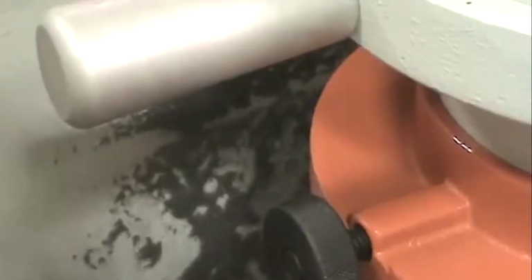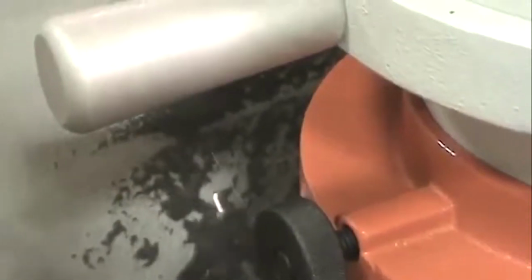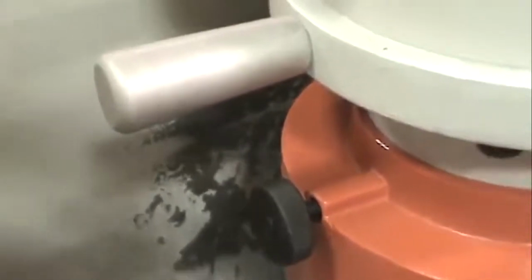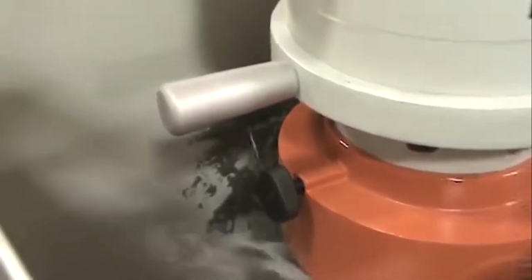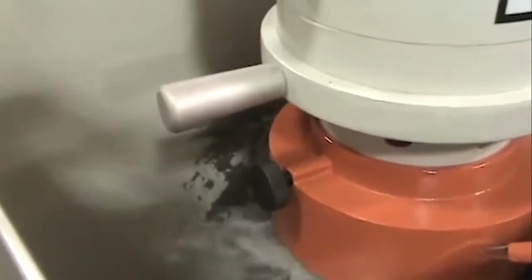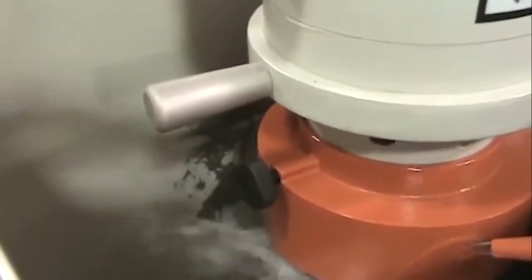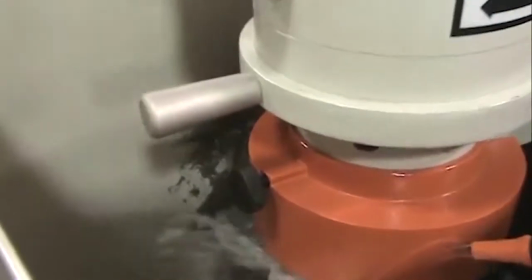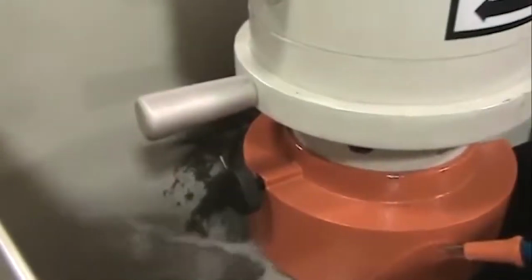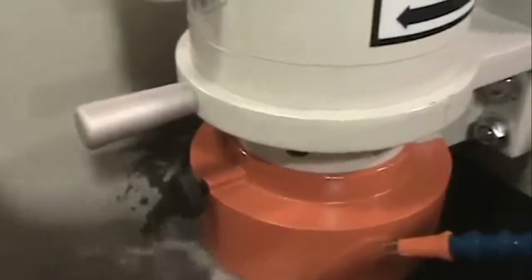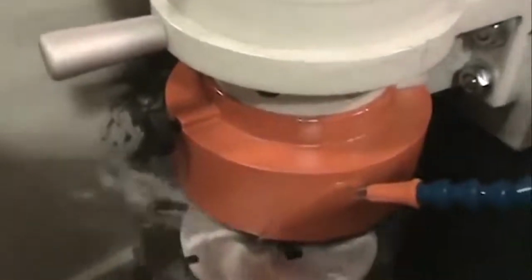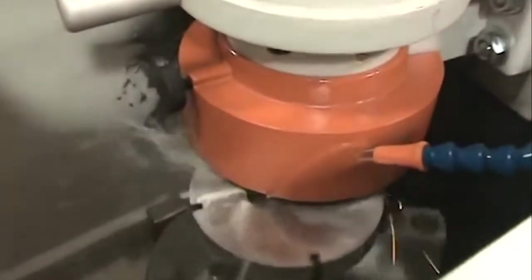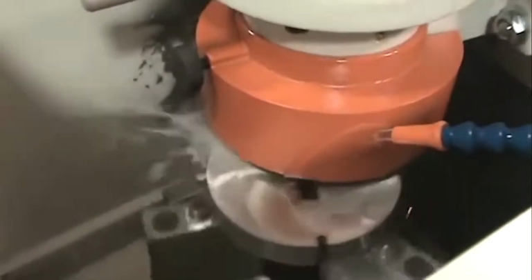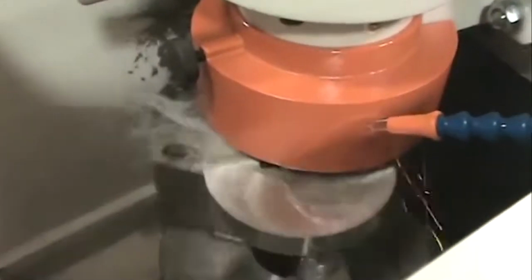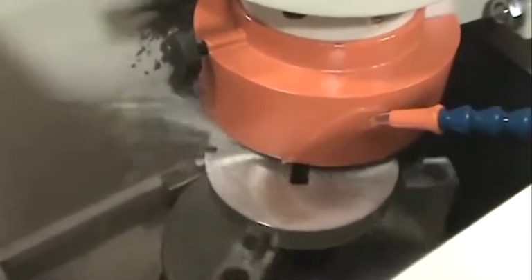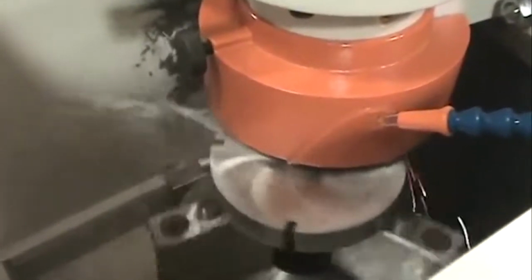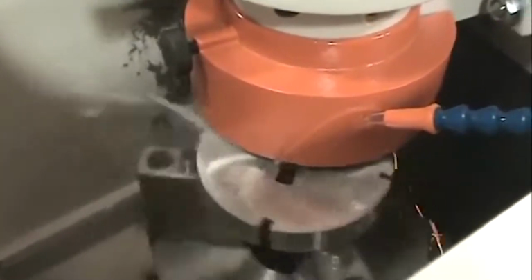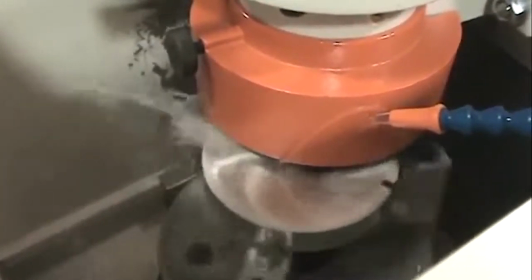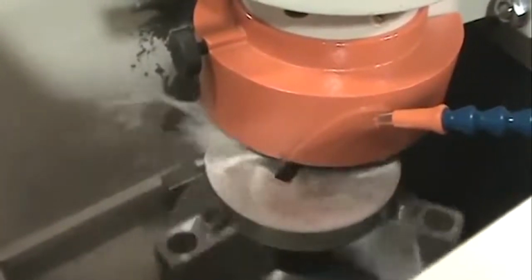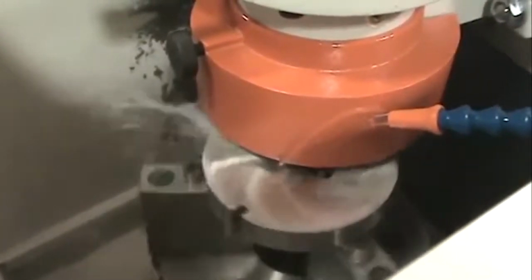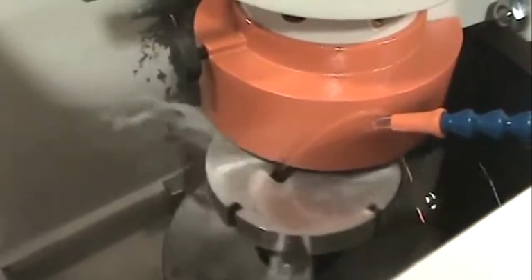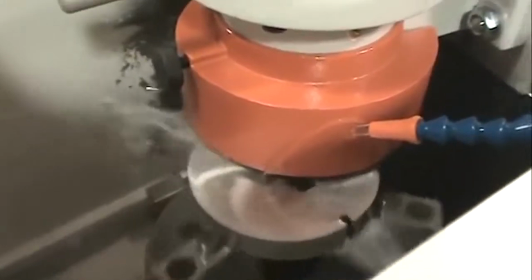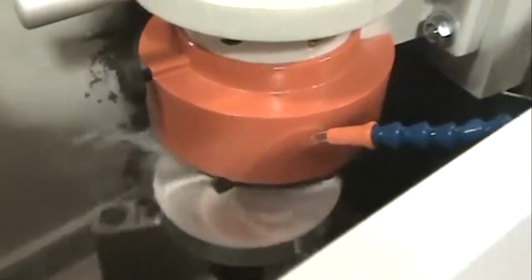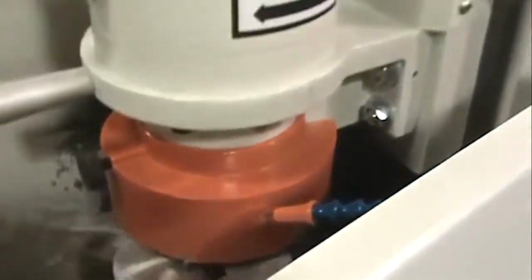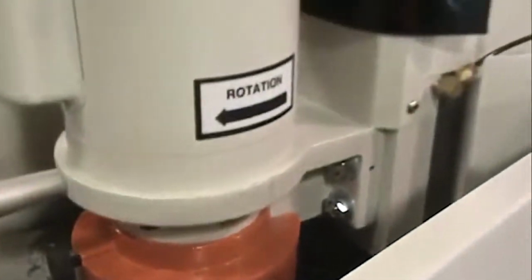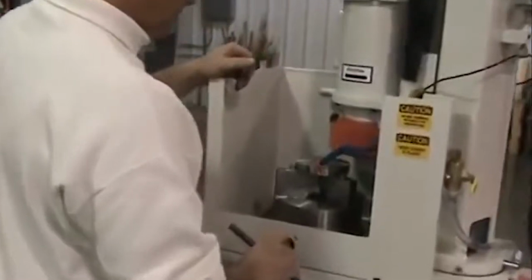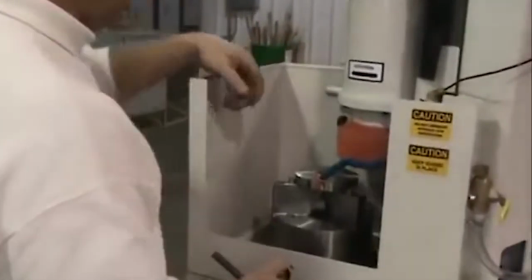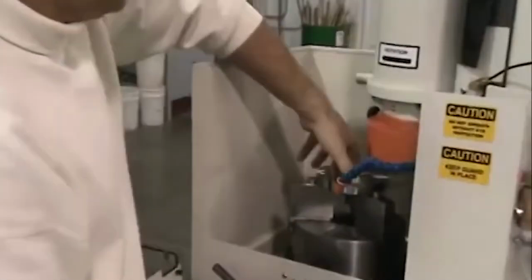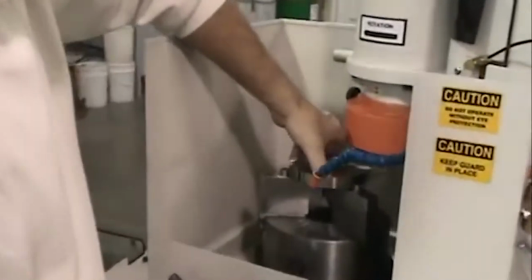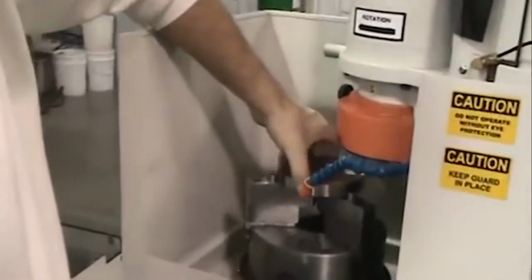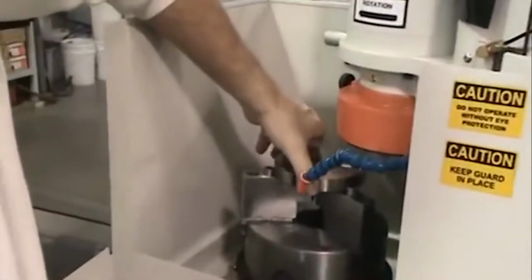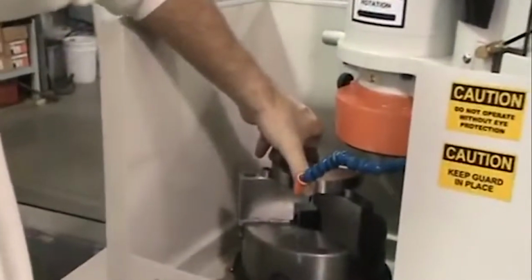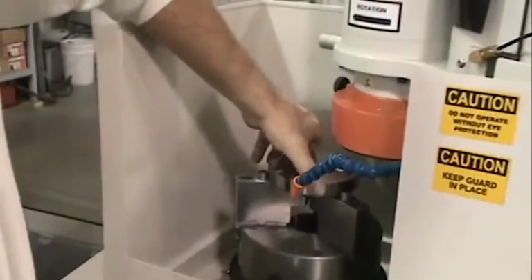The 1.5 horsepower motor is ideal for sharpening ironwork tooling, rooftop punches, and progressive dies, as well as regrinding die sets and deburred stripper plates.